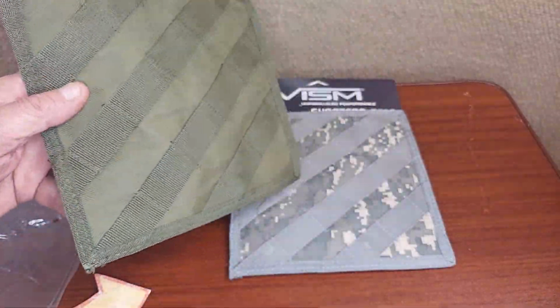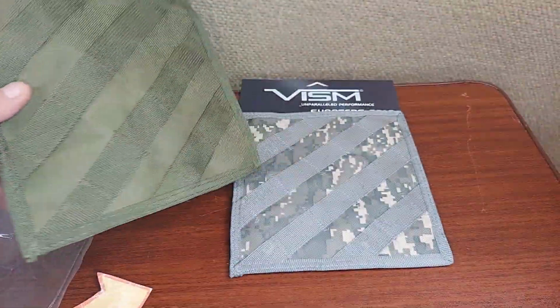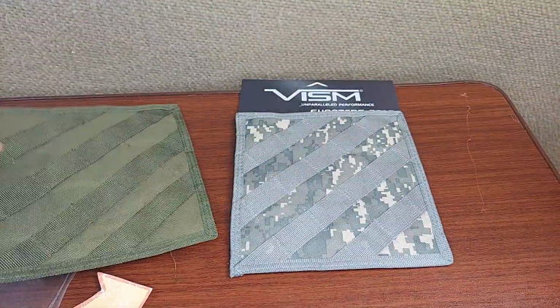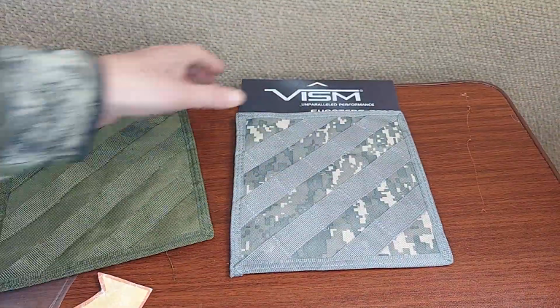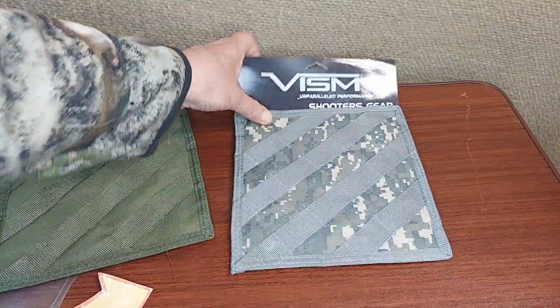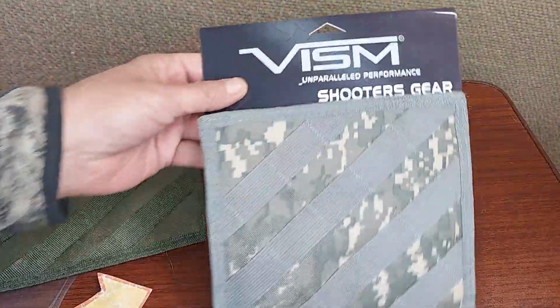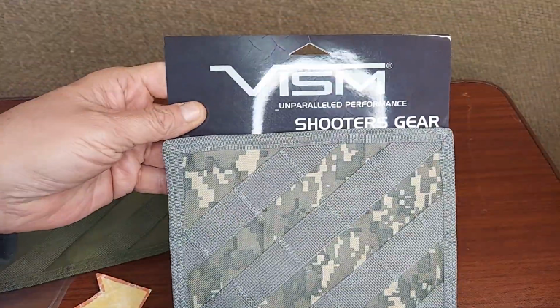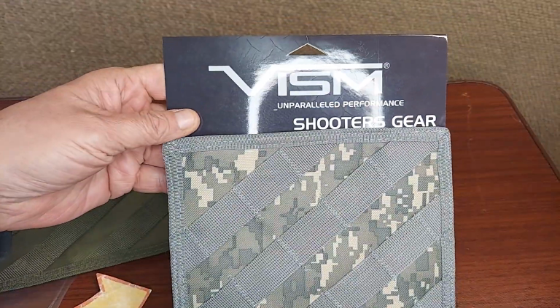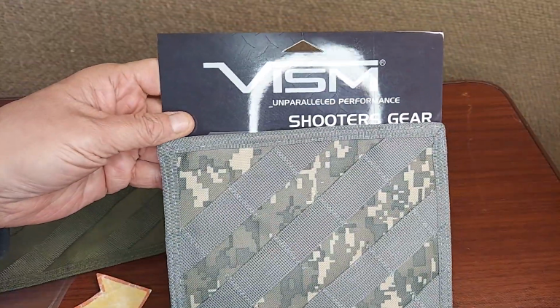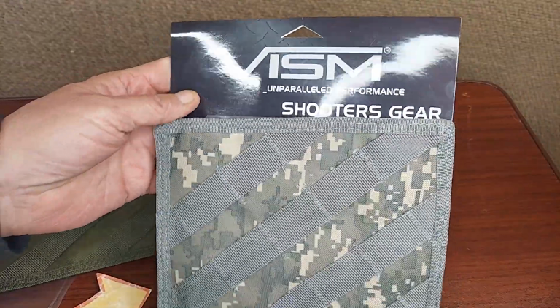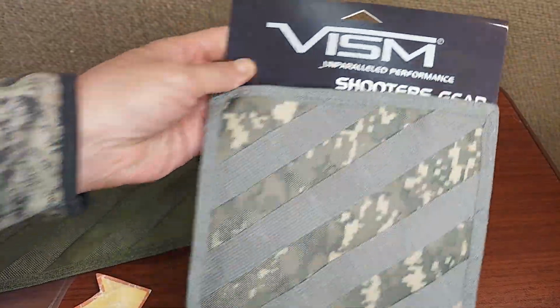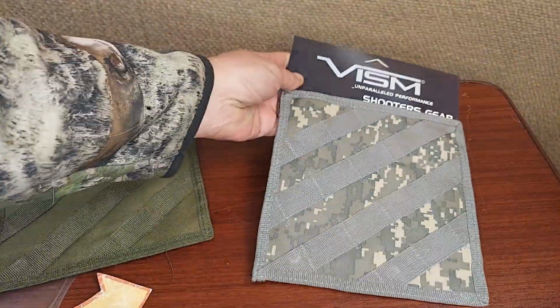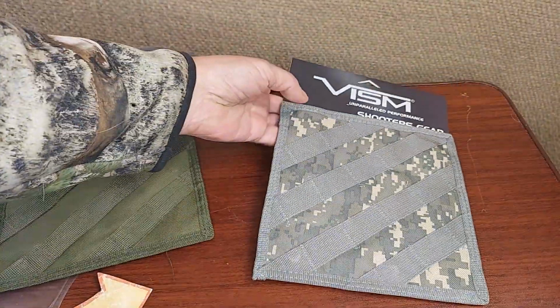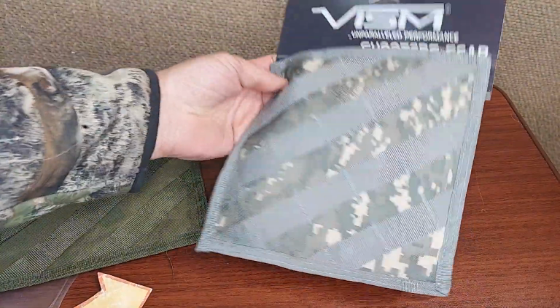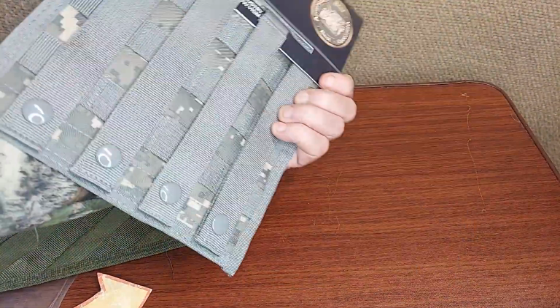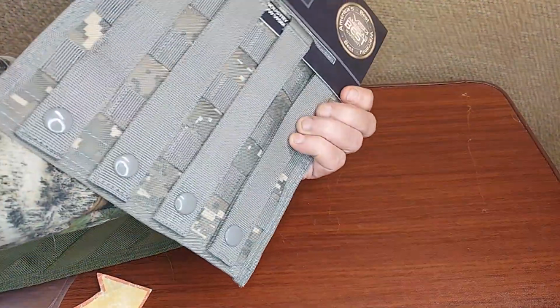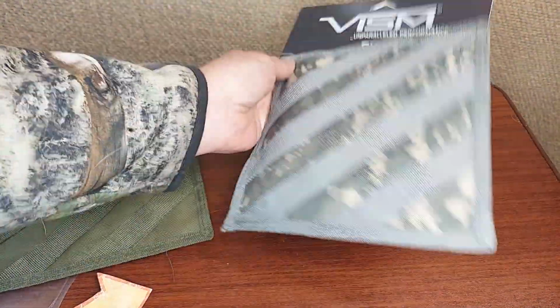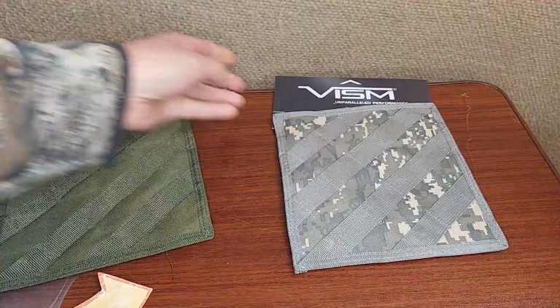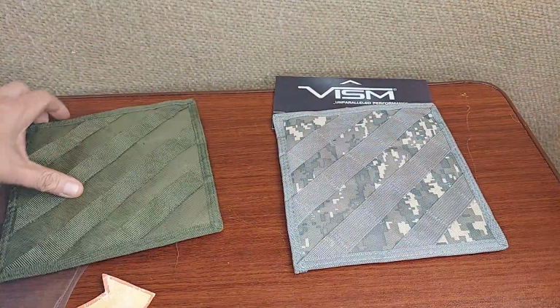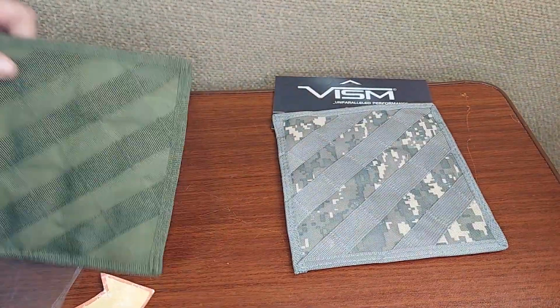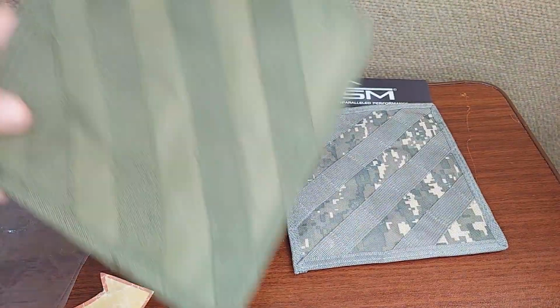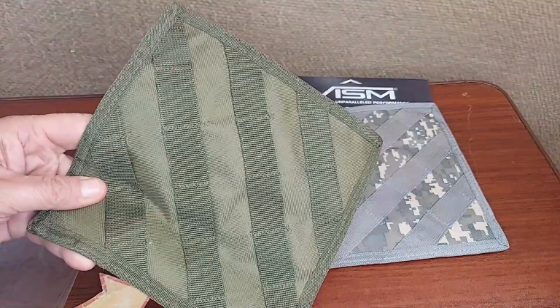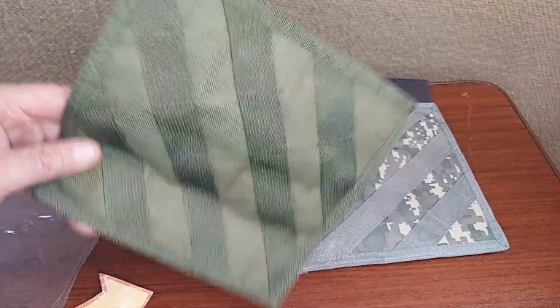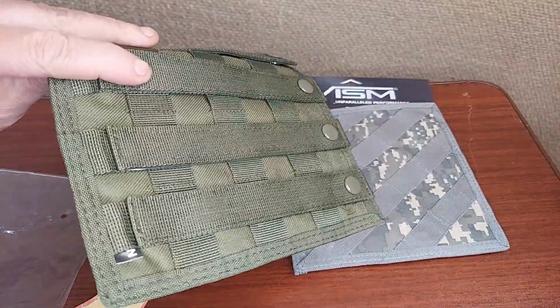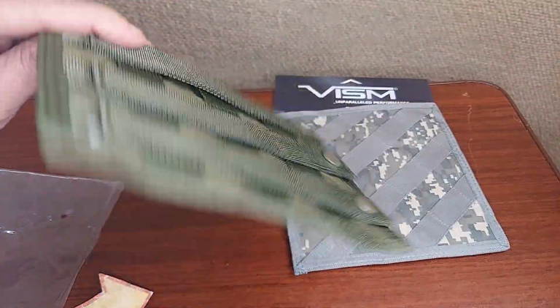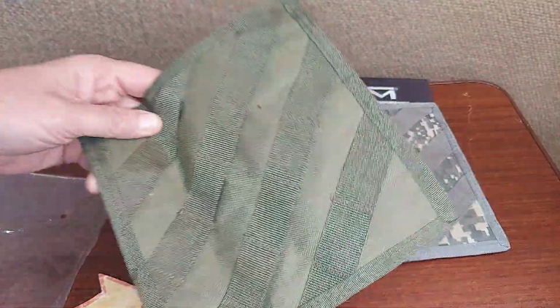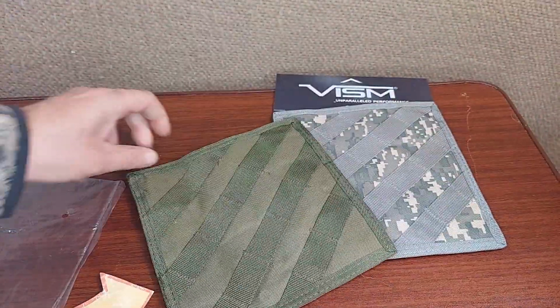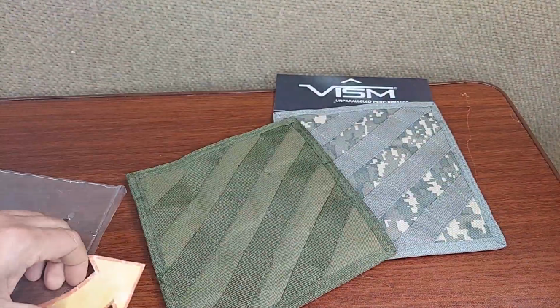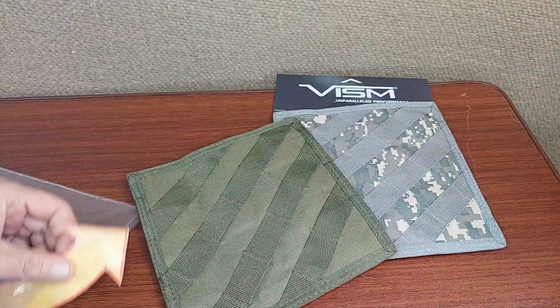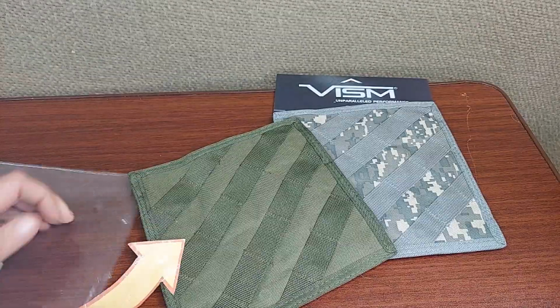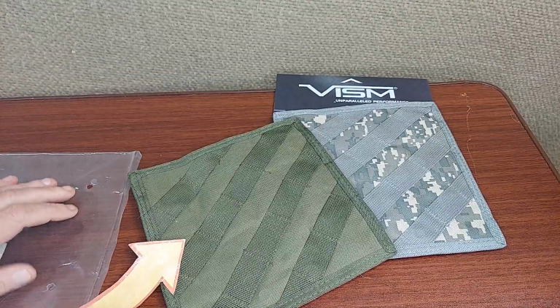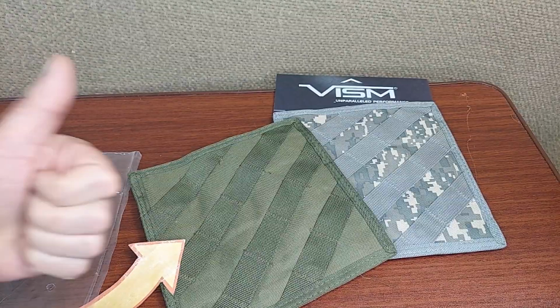They have them in a couple of different colors from VISM. Great gear — well made, super practical. Hope this helps, friends.